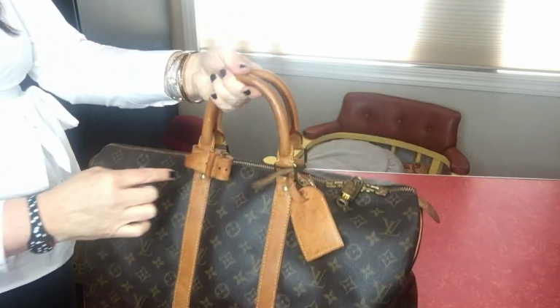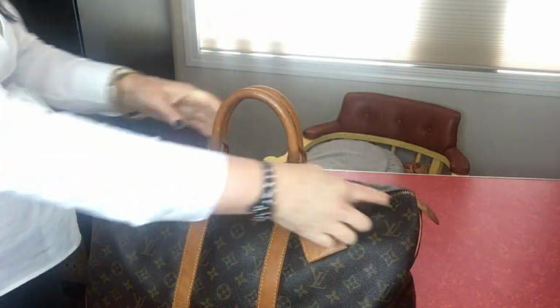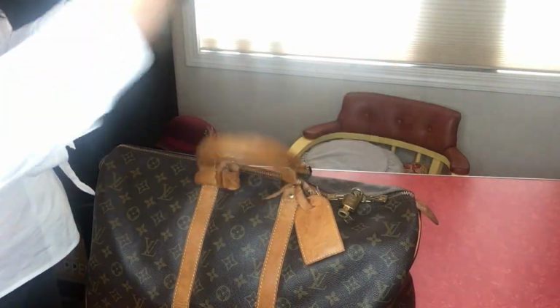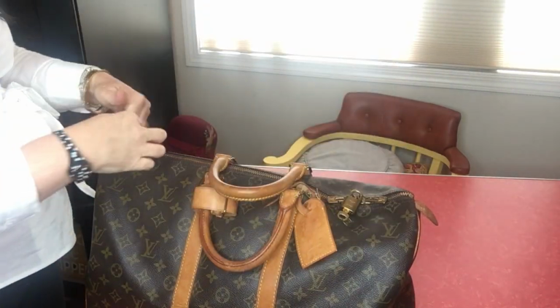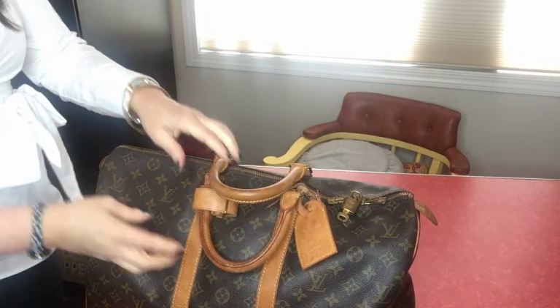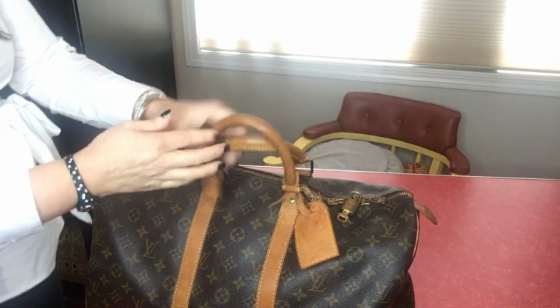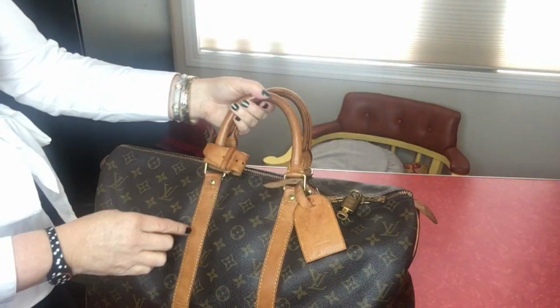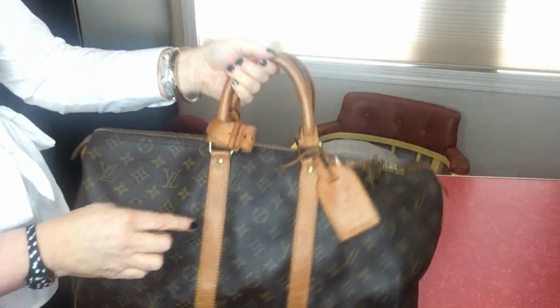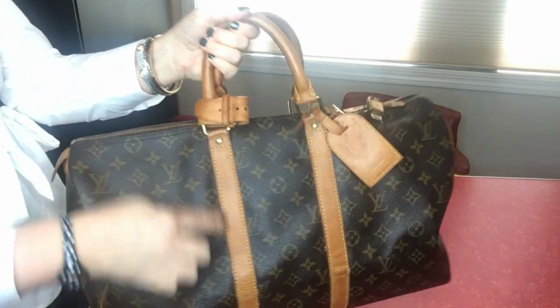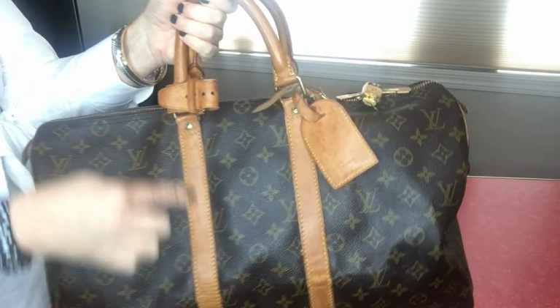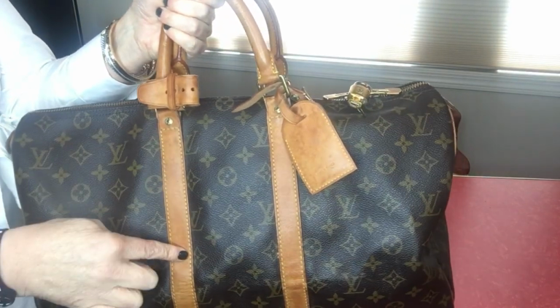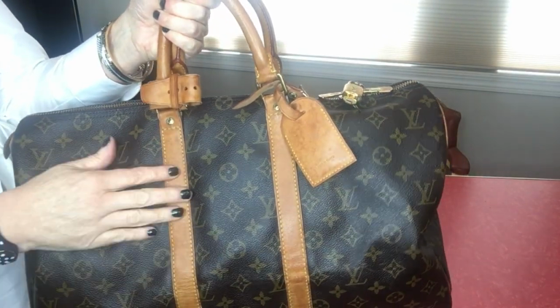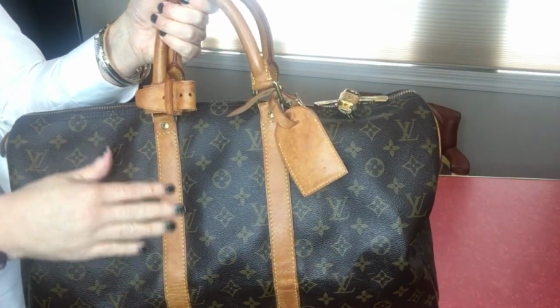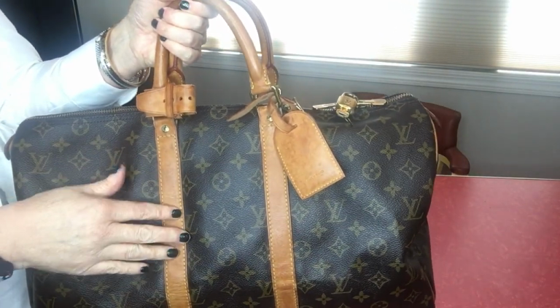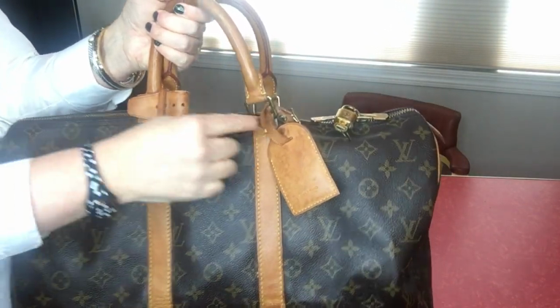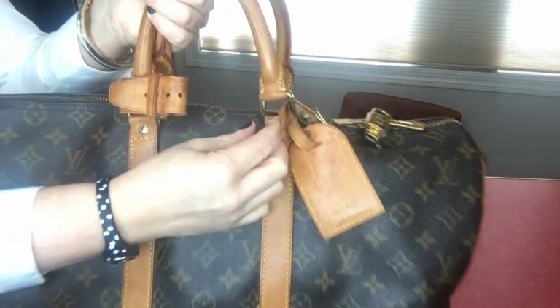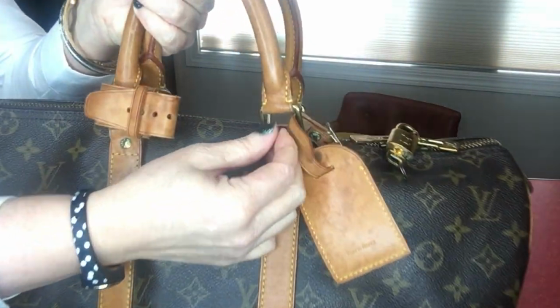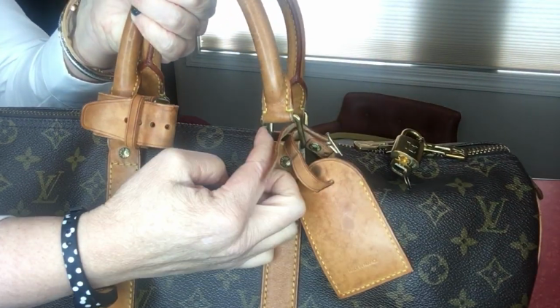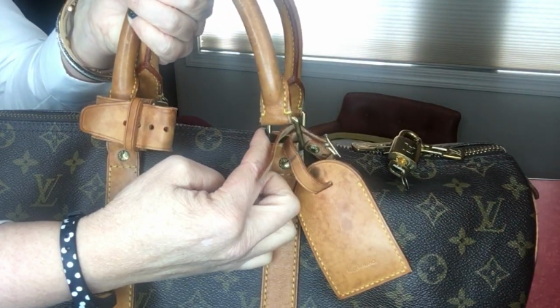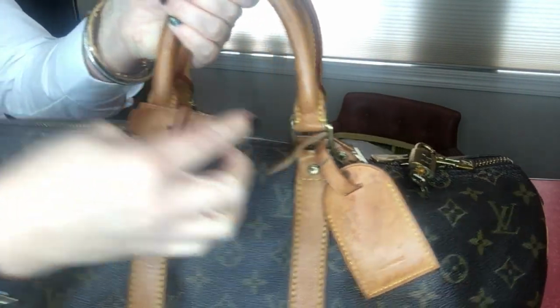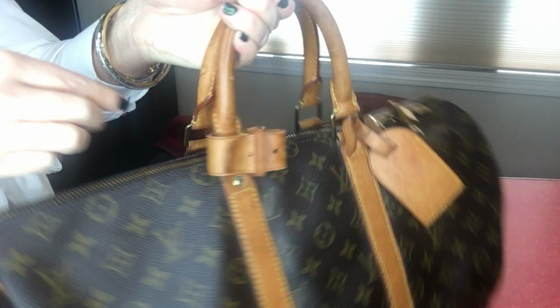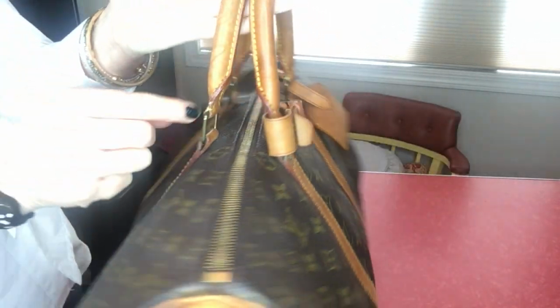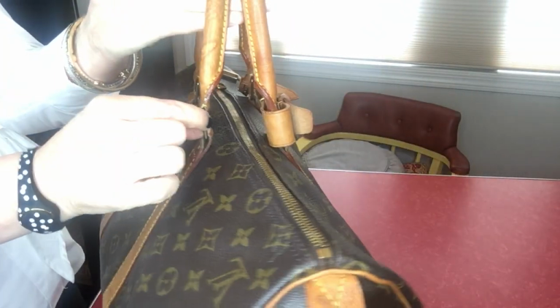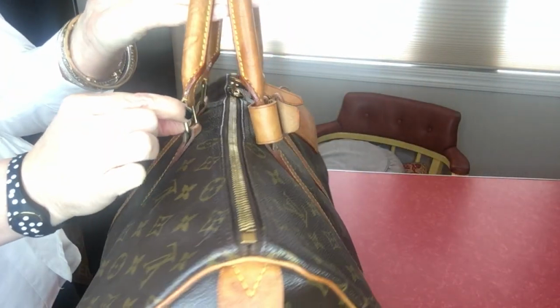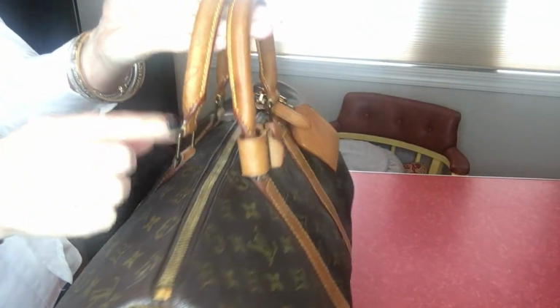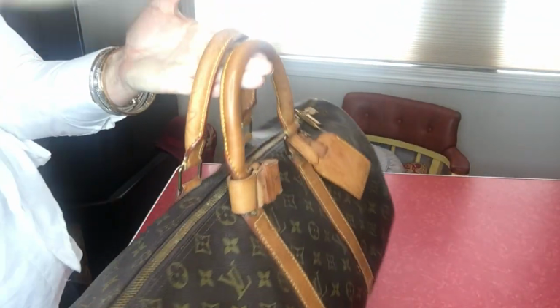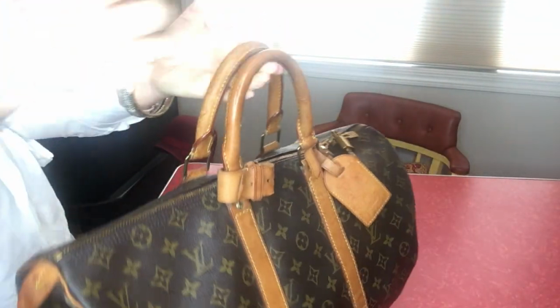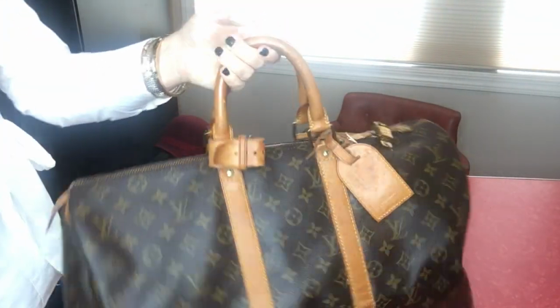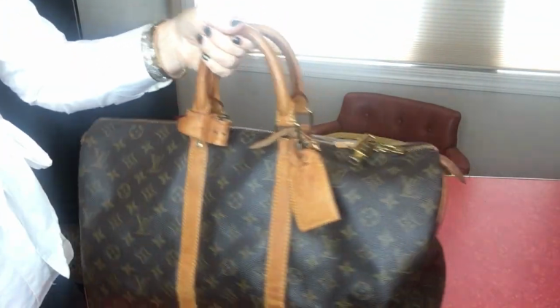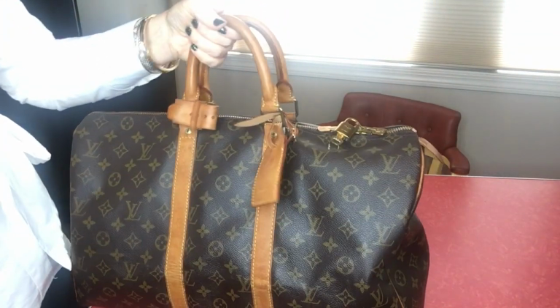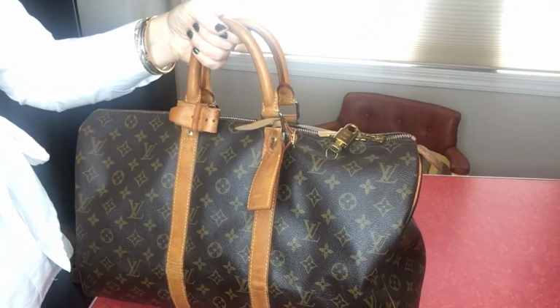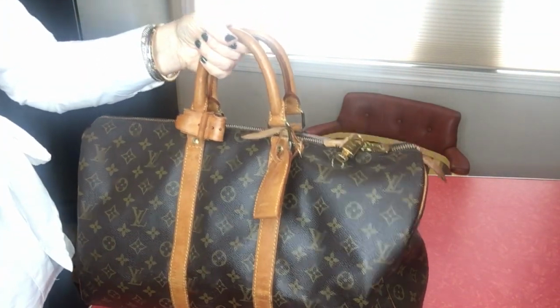For your long strap, I do have a strap that's very close to the same color and I just clip it on this front bar and on the back handlebar, so I have a strap when I carry this on a plane.